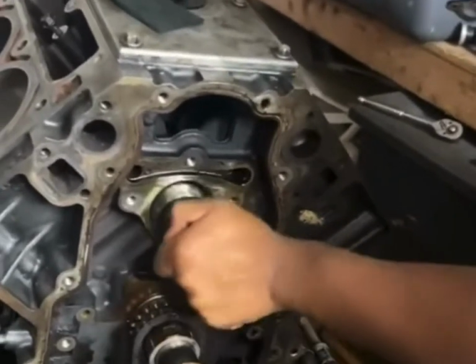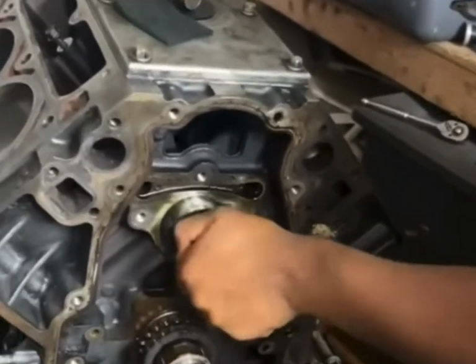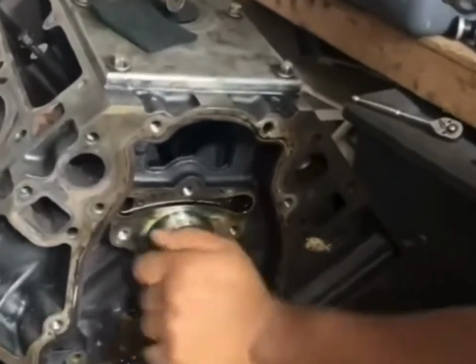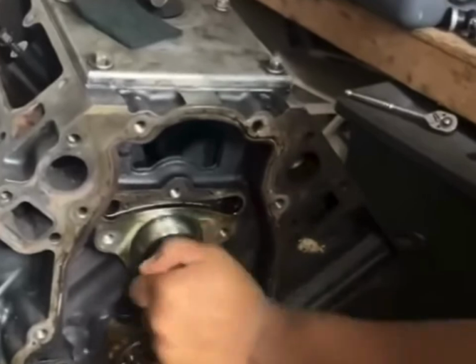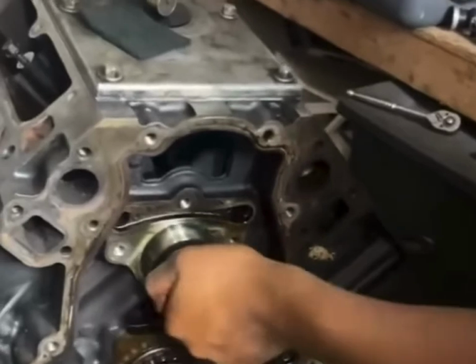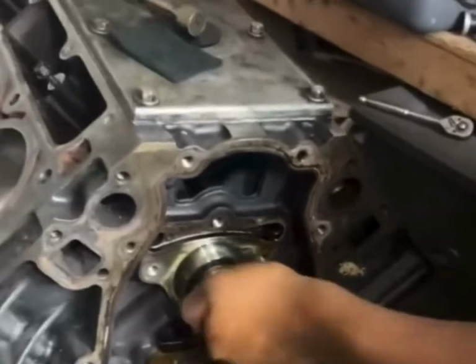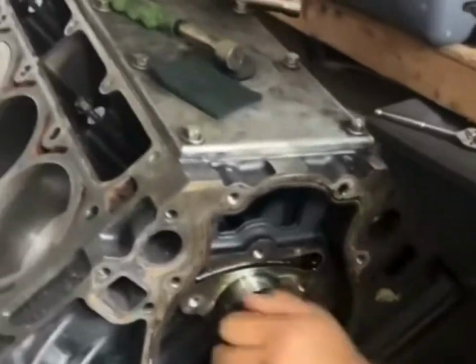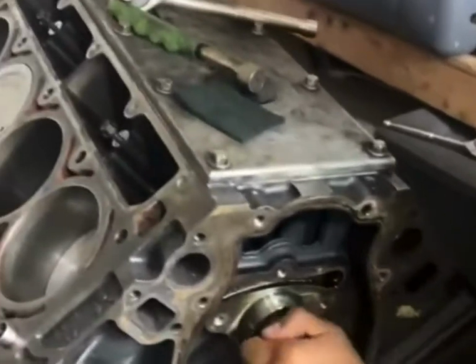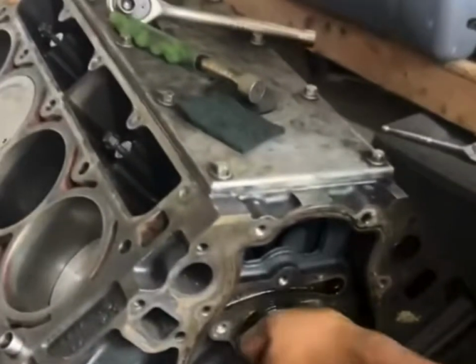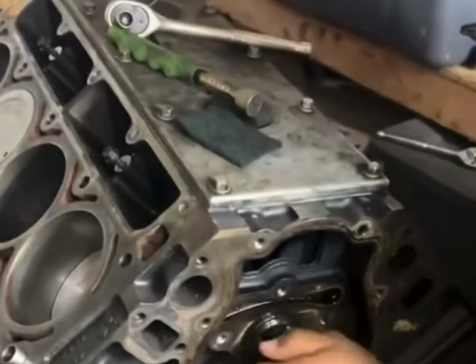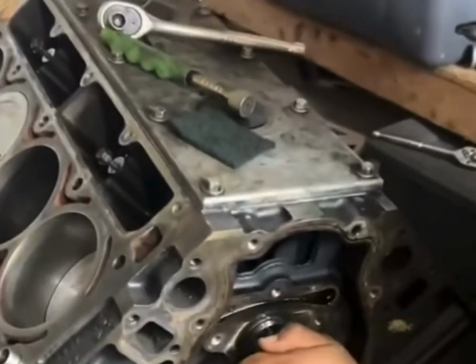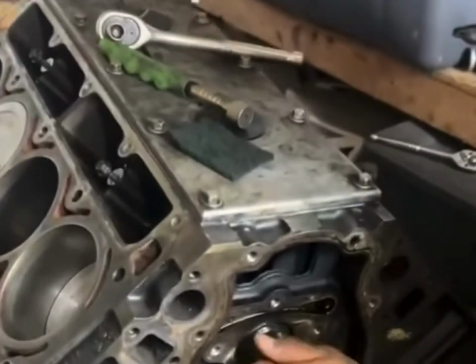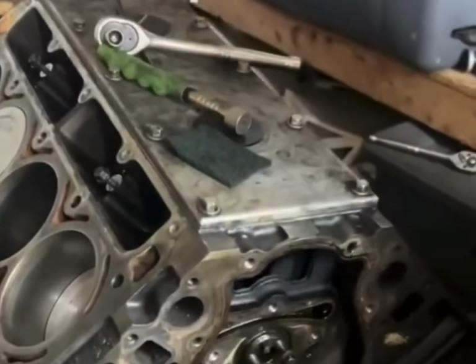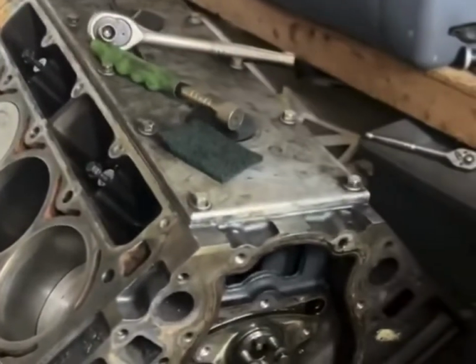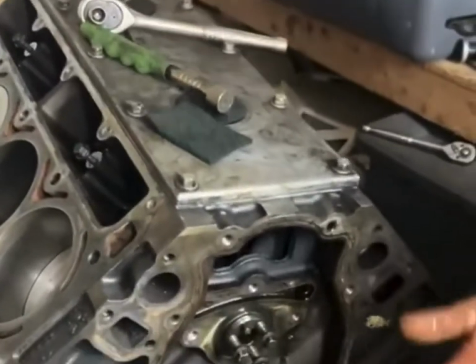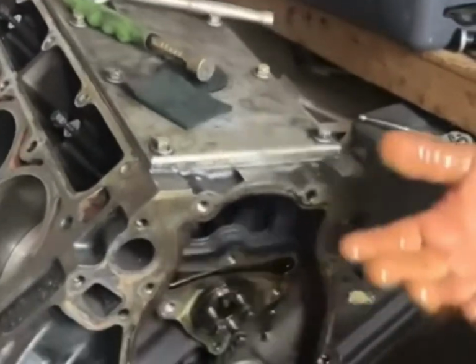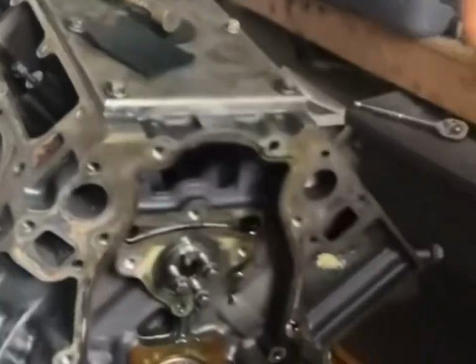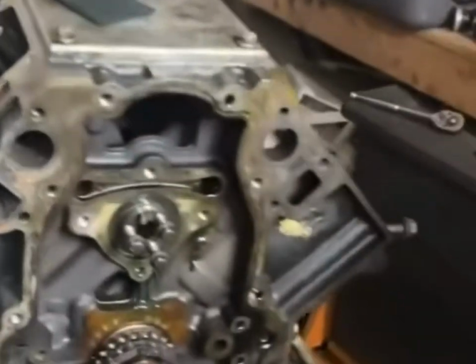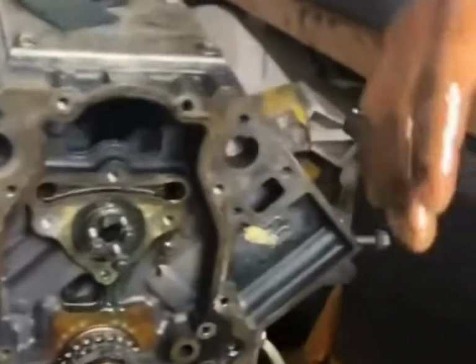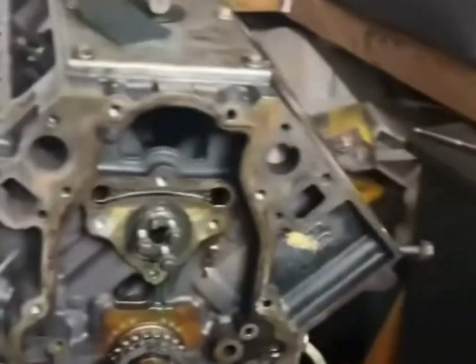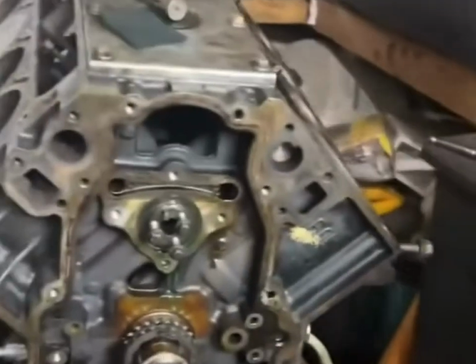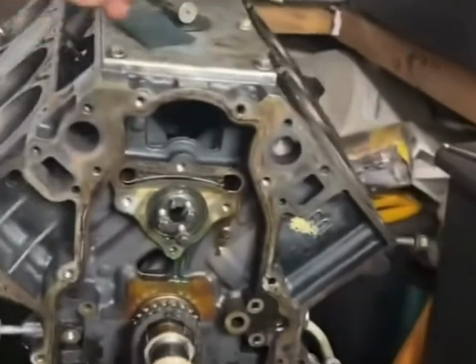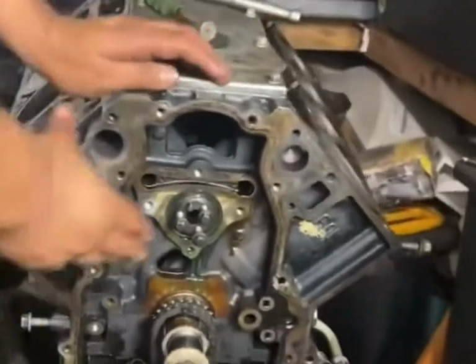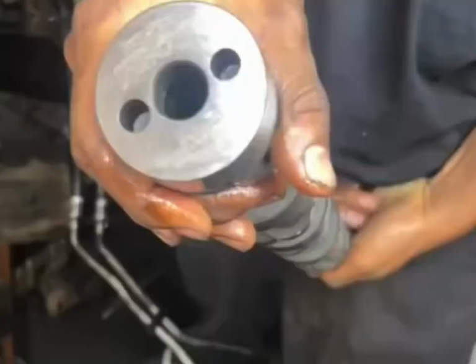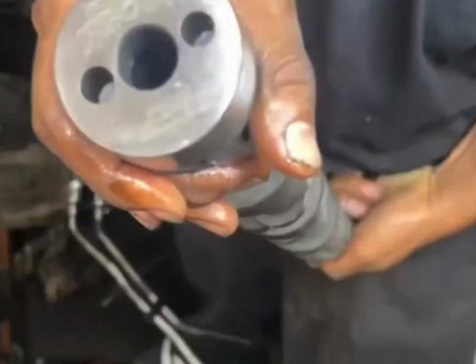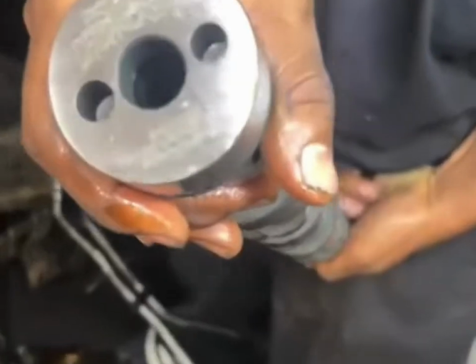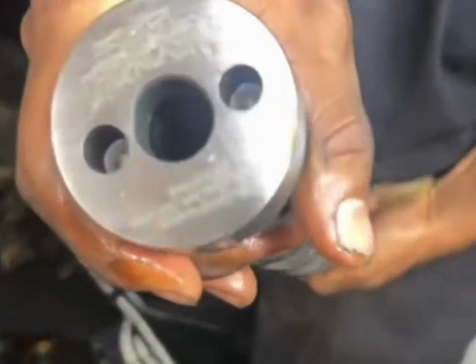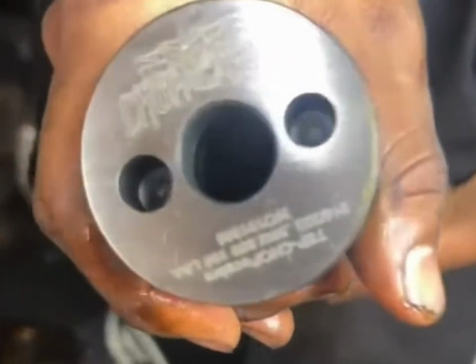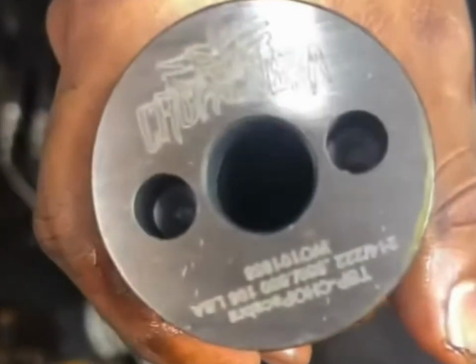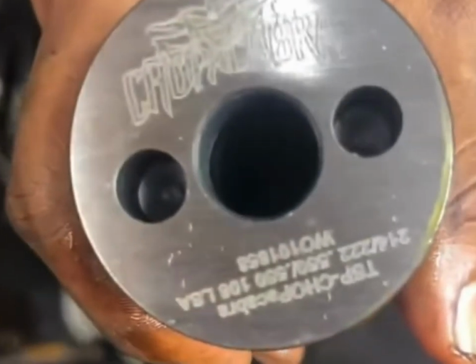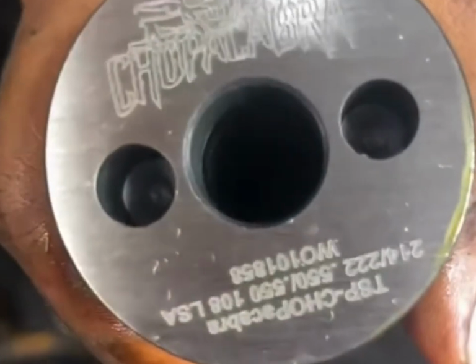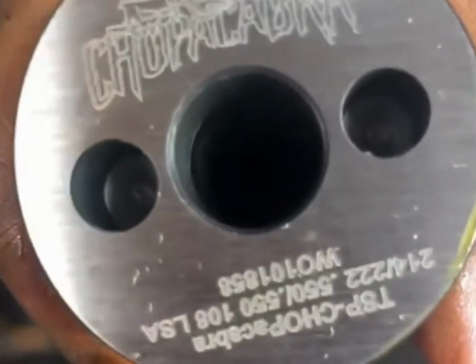The sound of the engine has a distinctive chop that I find appealing, but it's not overly aggressive, which I think strikes a good balance. It's a solid choice for those looking to enhance their LS truck's performance without going to the extreme.